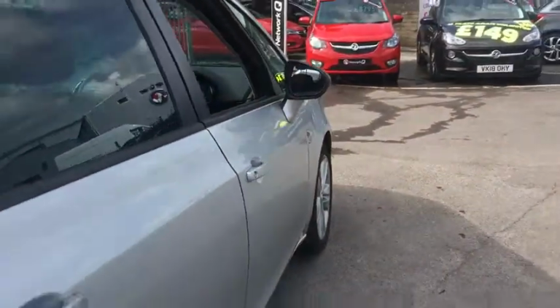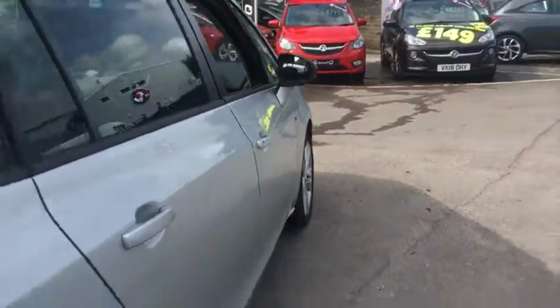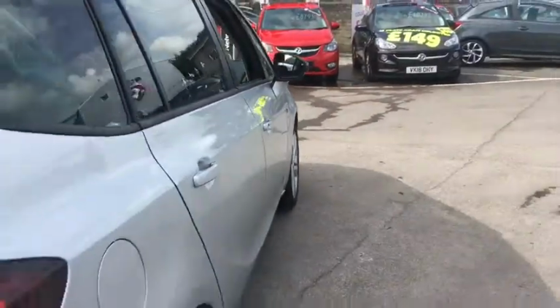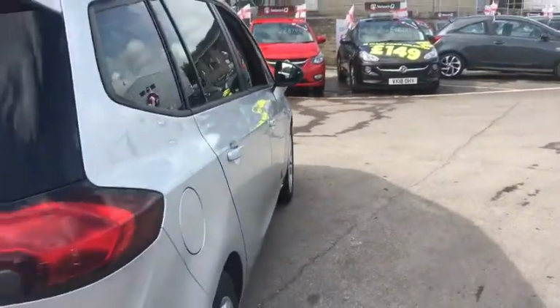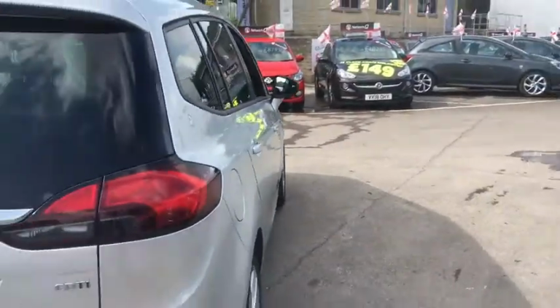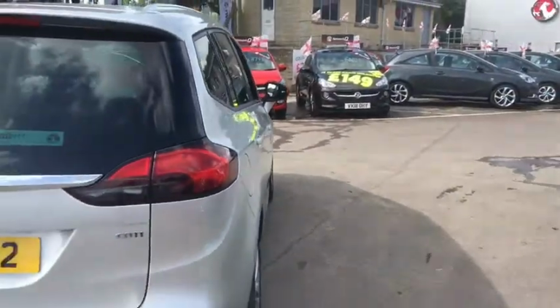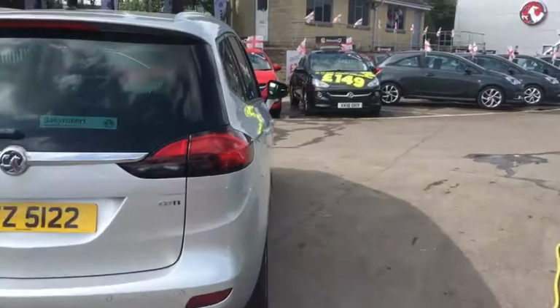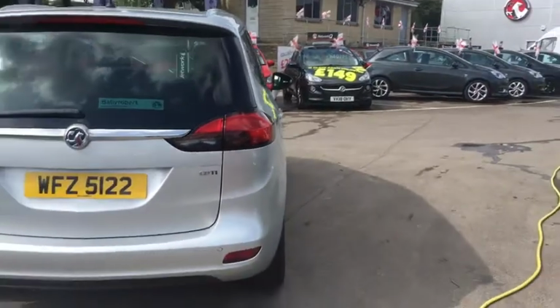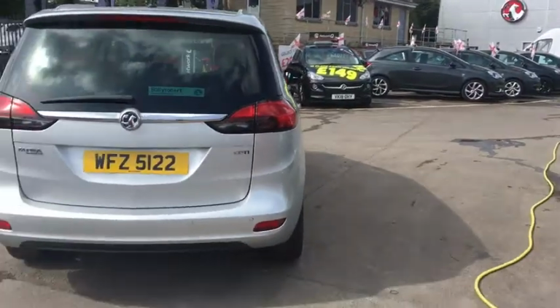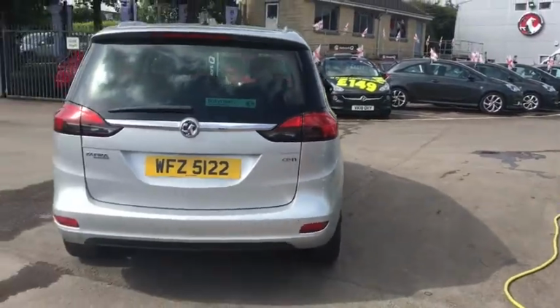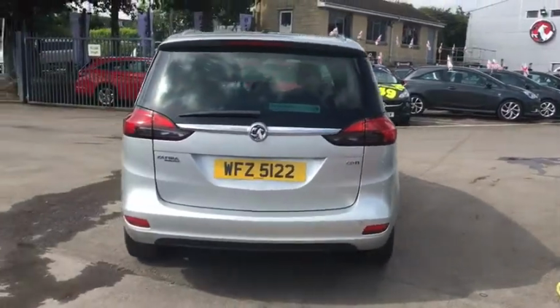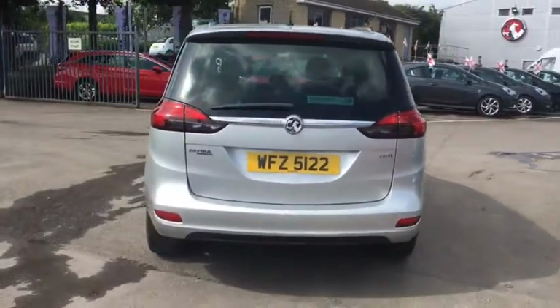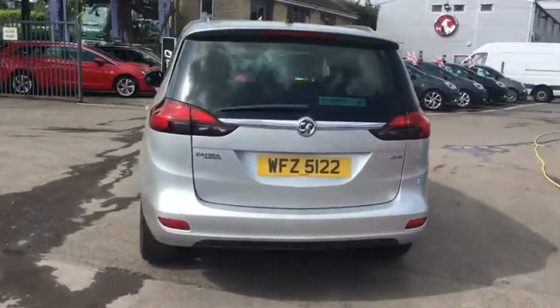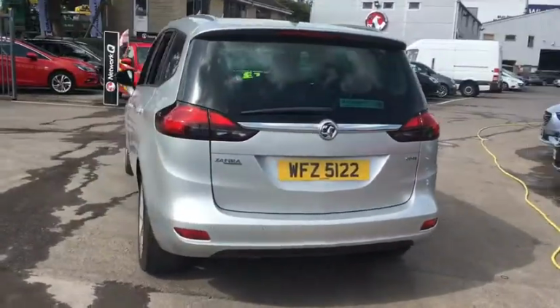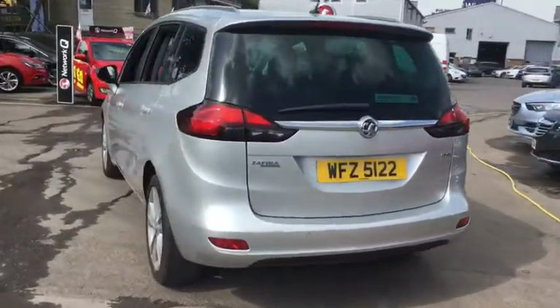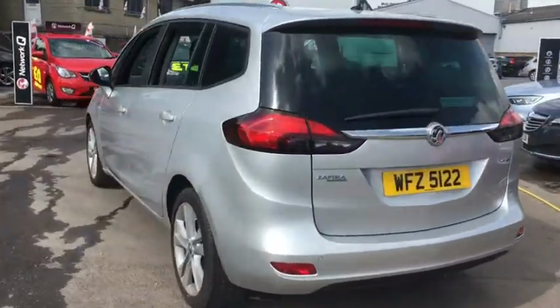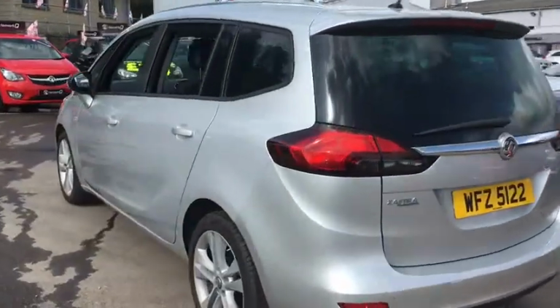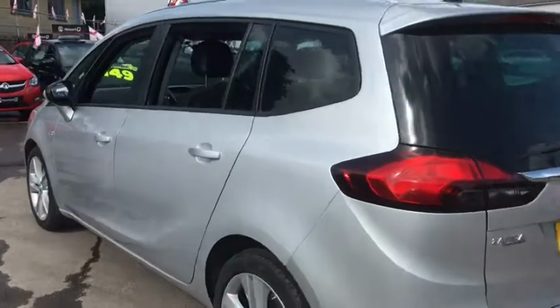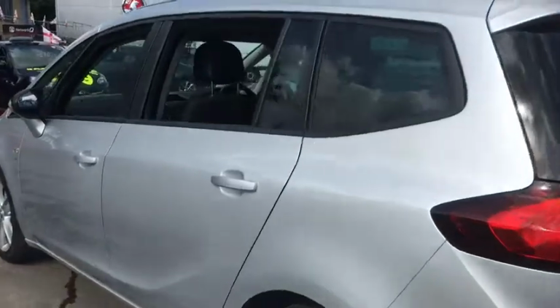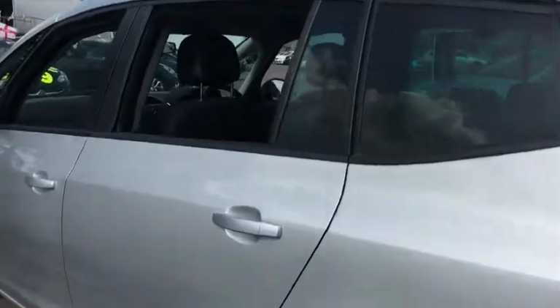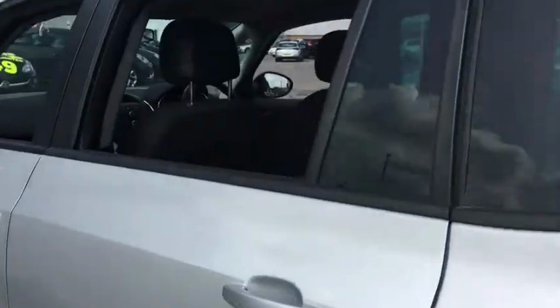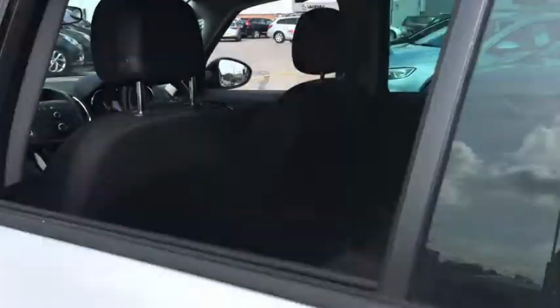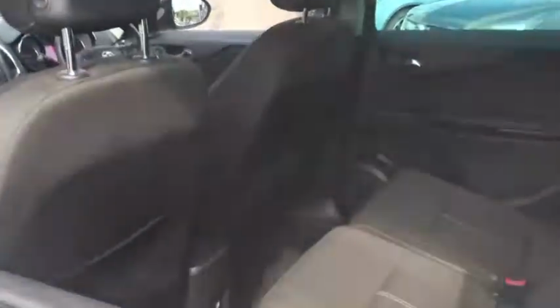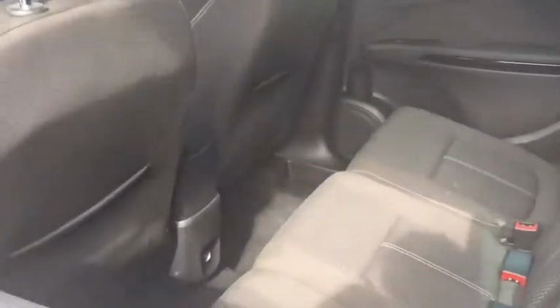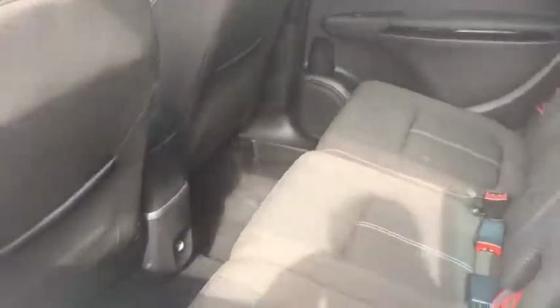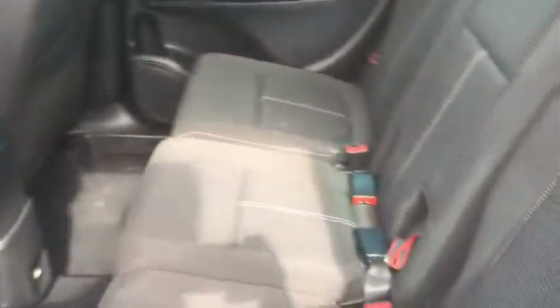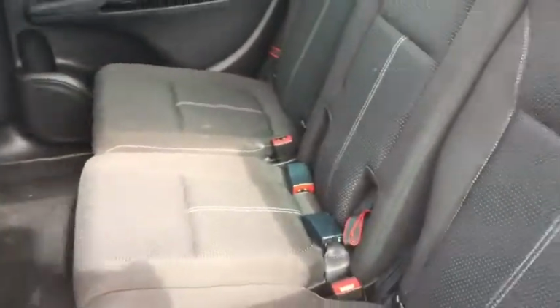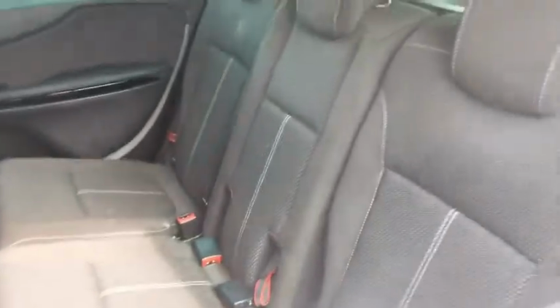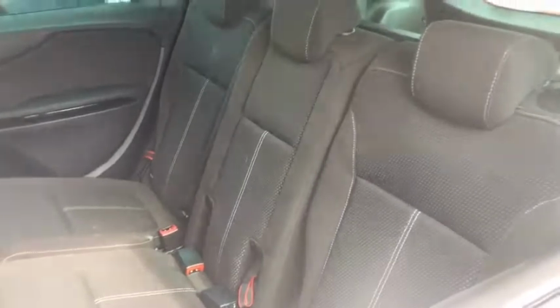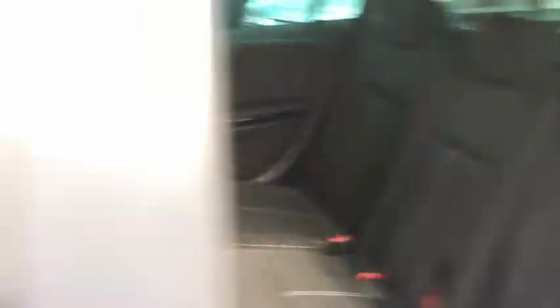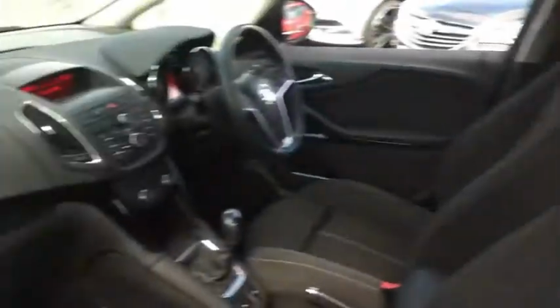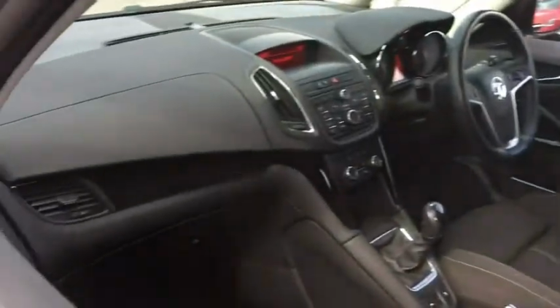This car has a 2 litre diesel engine which will do up to 55 miles per gallon. As we move round to the back we have 5 seats, plenty of legroom and also ISOFIX connections.